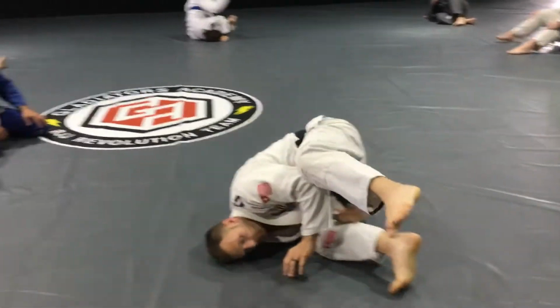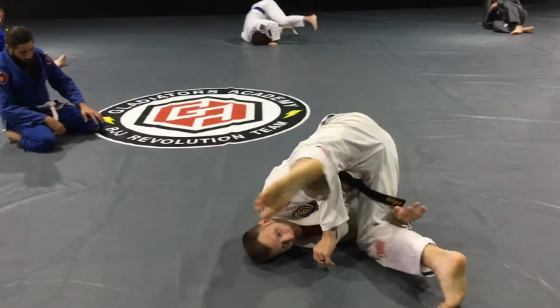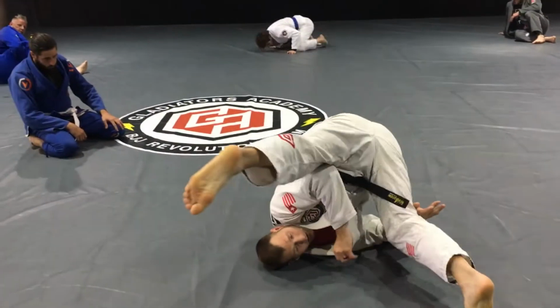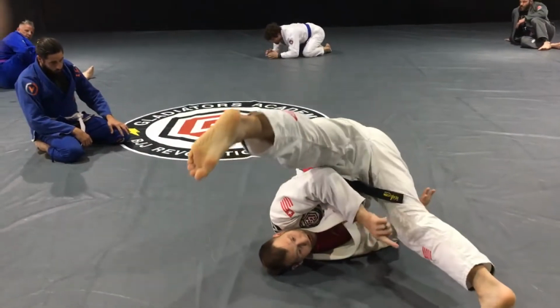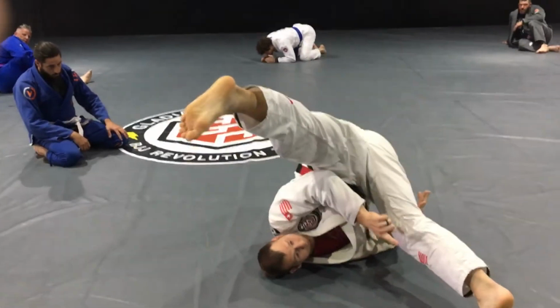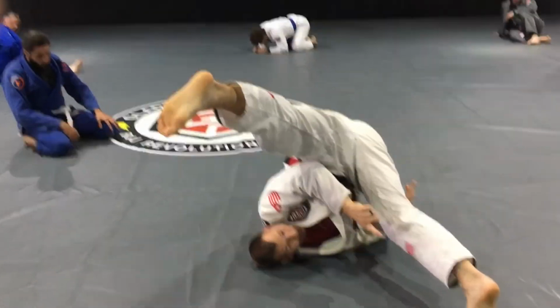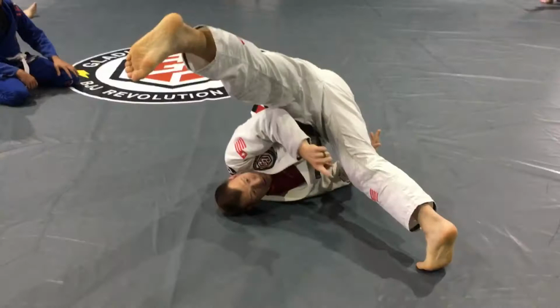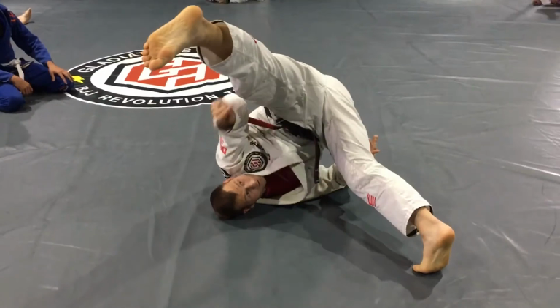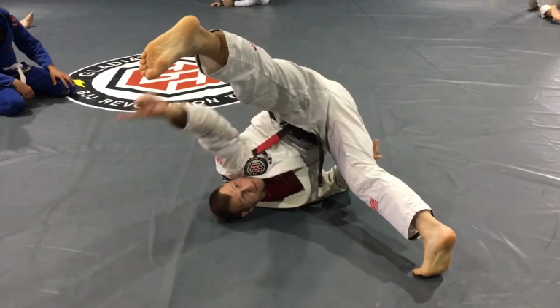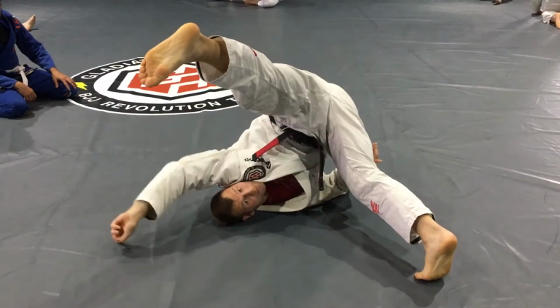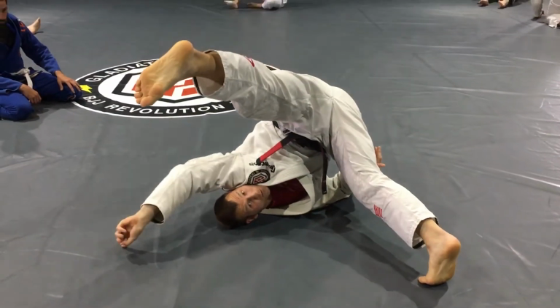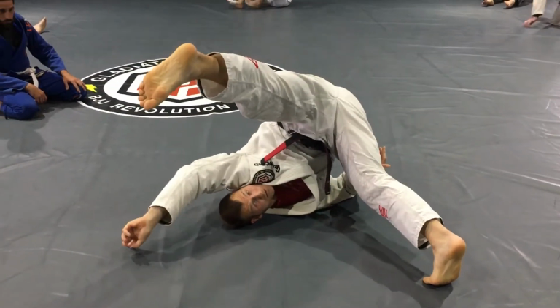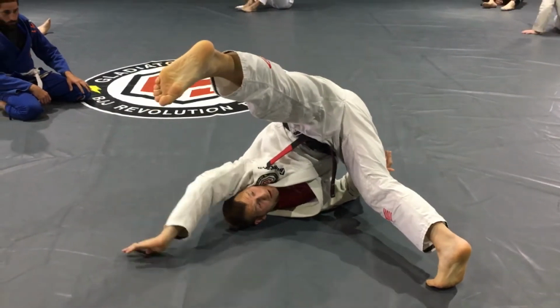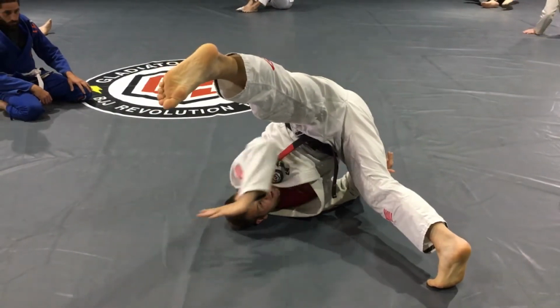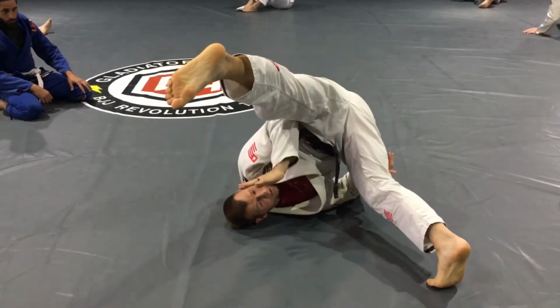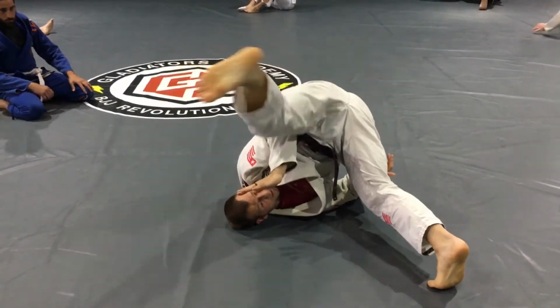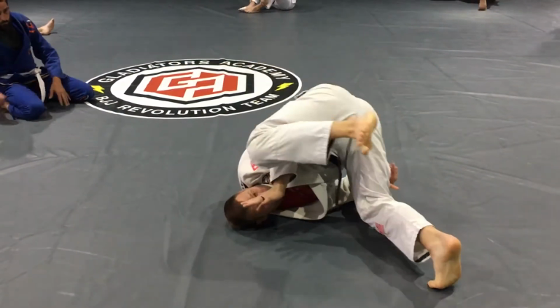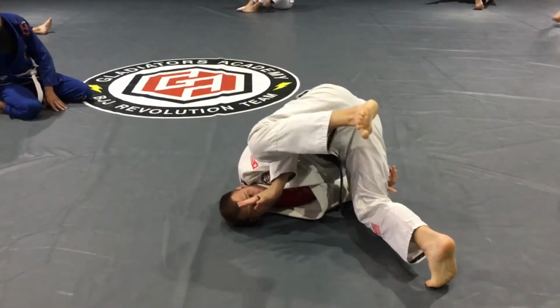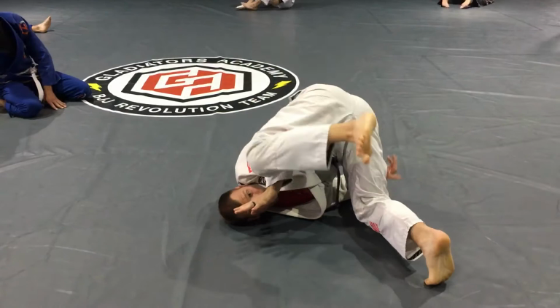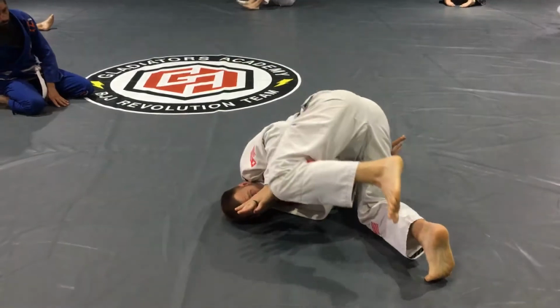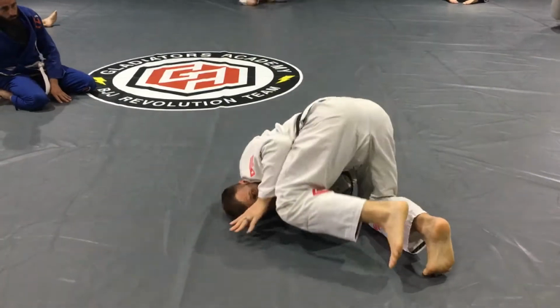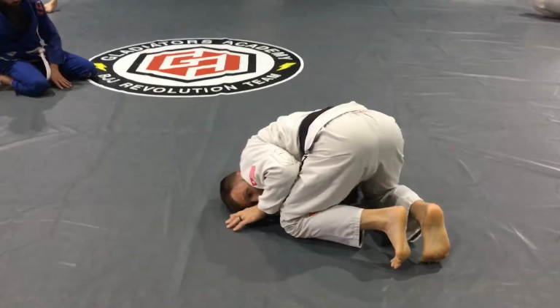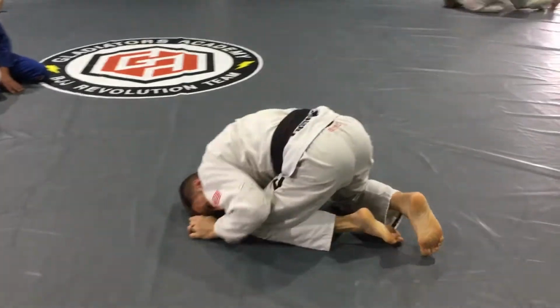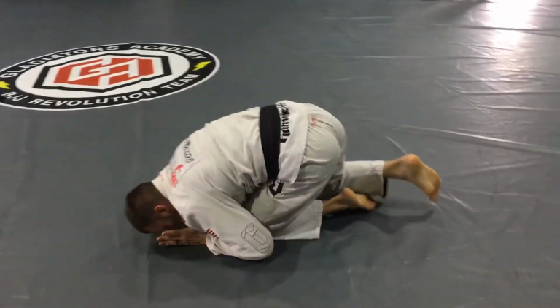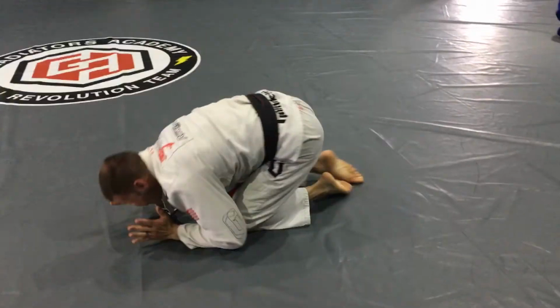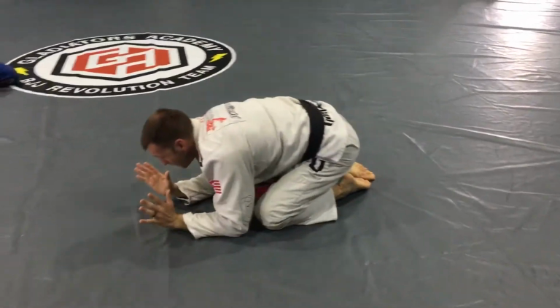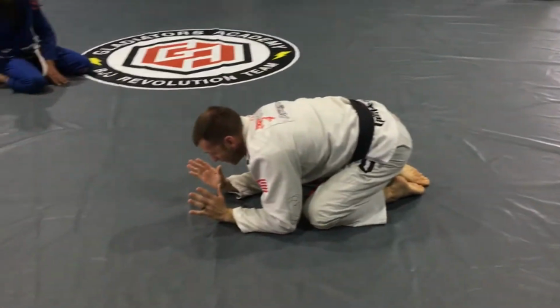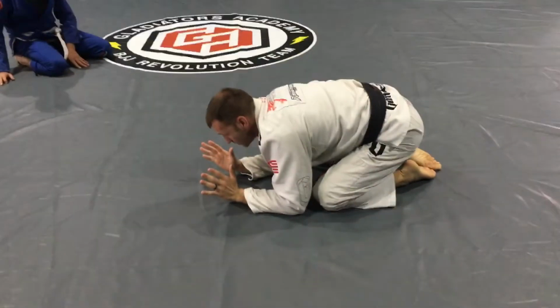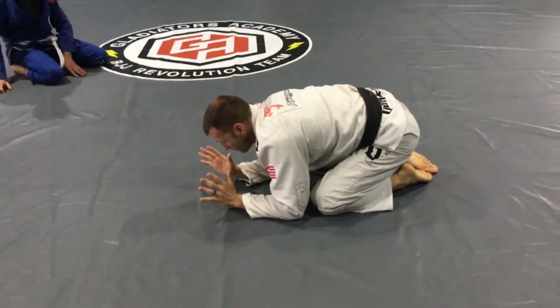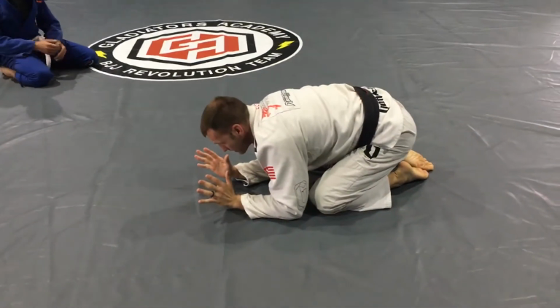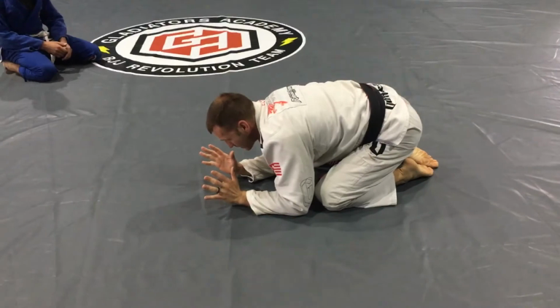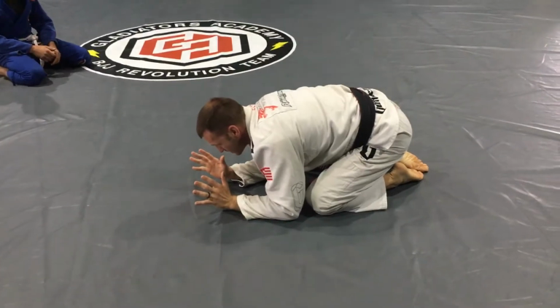Elbow, shoulder, ear. I push up off my toes — that means I sweep them to this direction. Elbow comes in, knee comes in, slide down. I'm into my side control position.